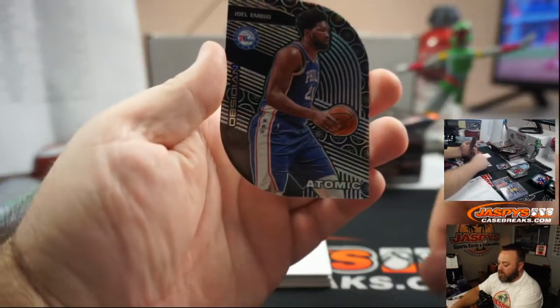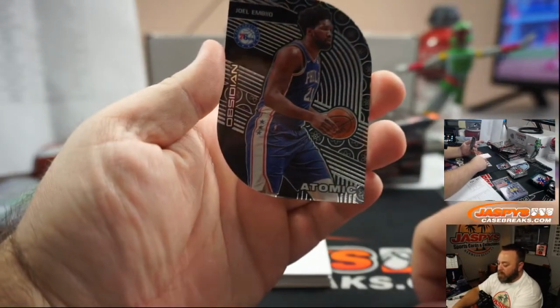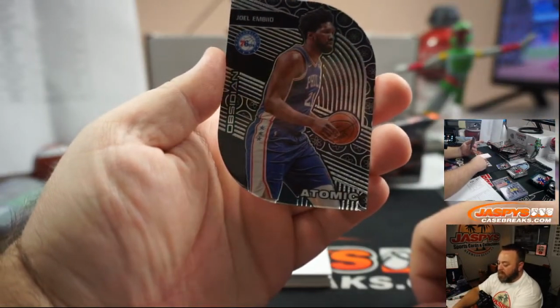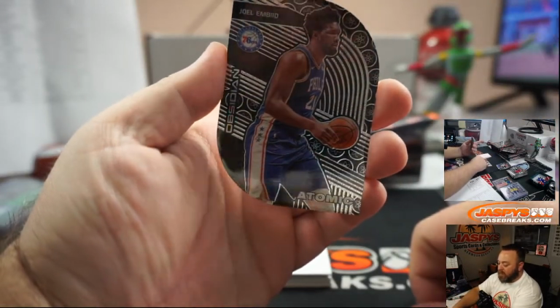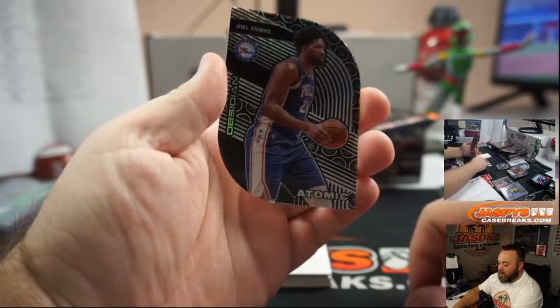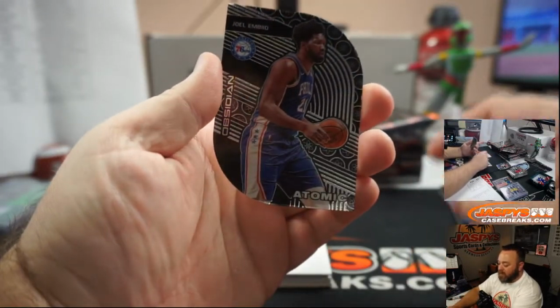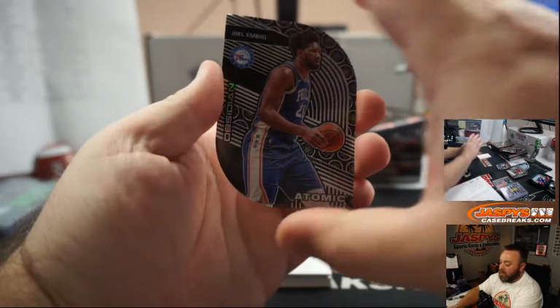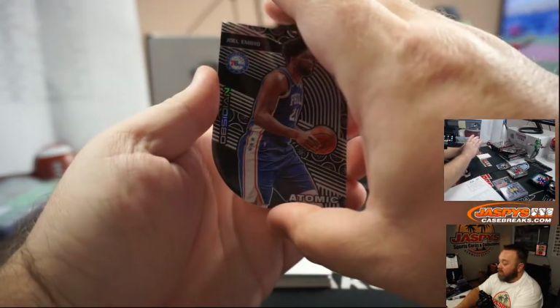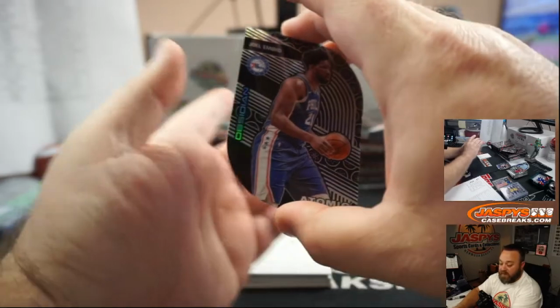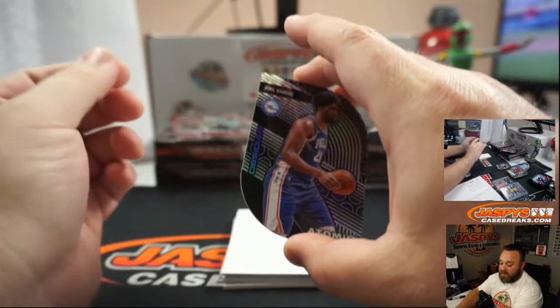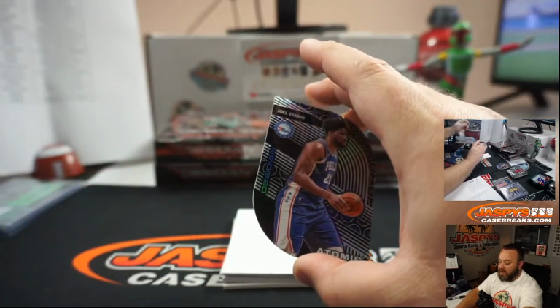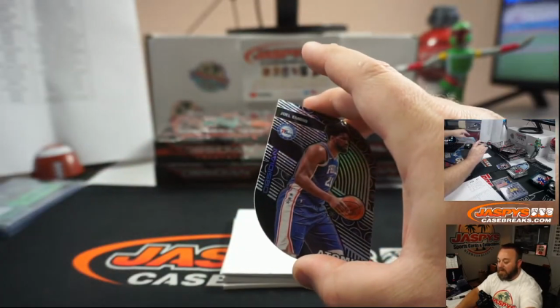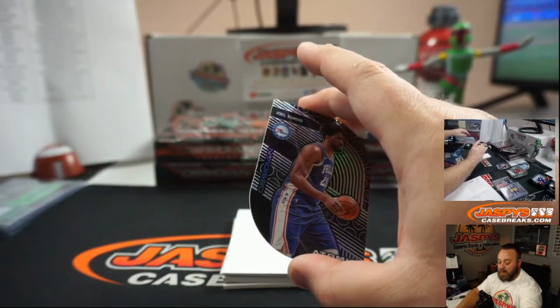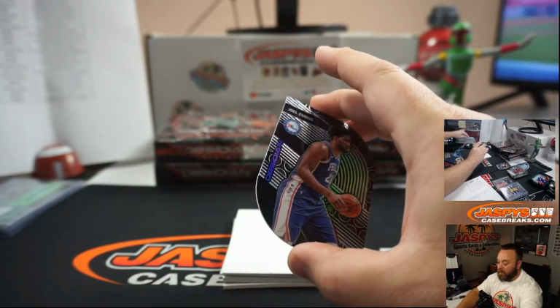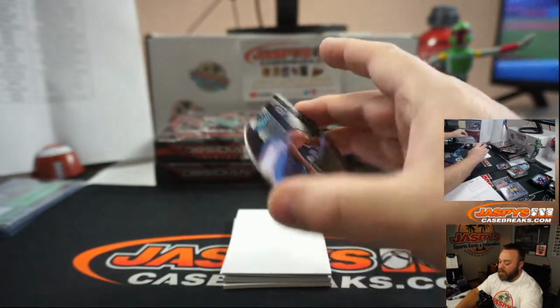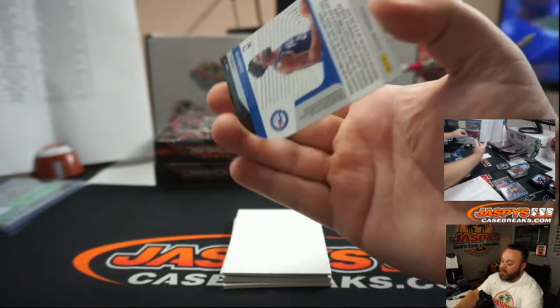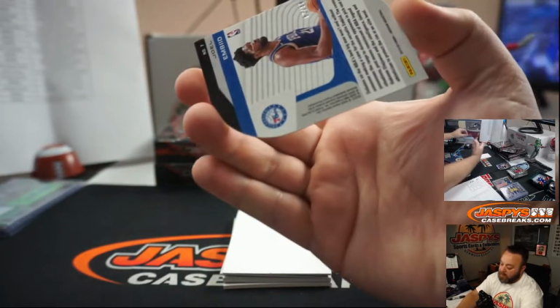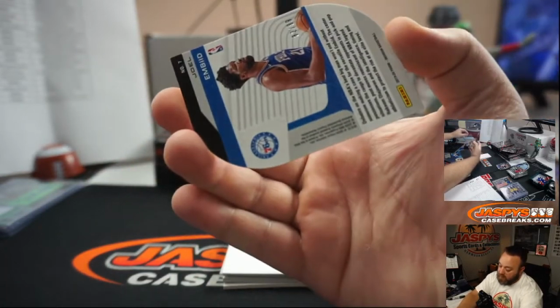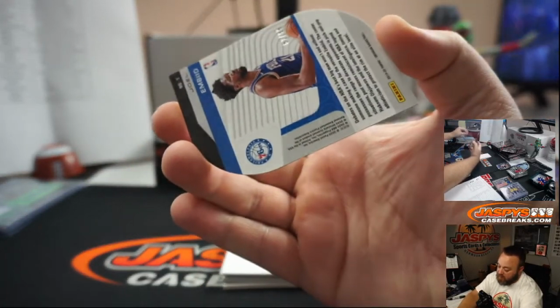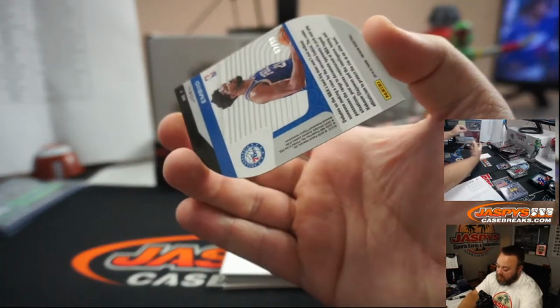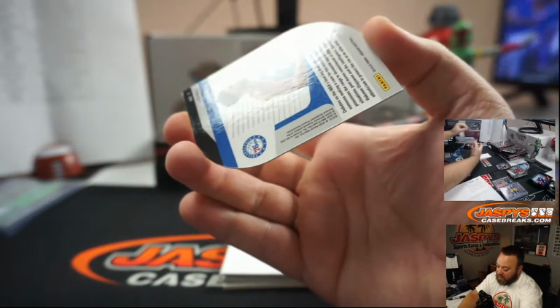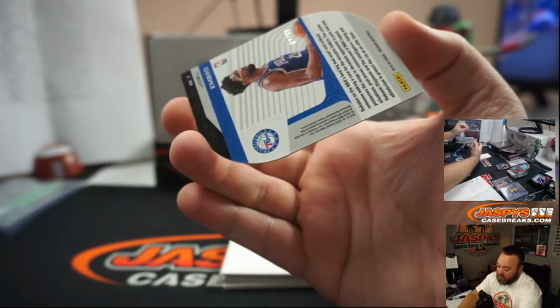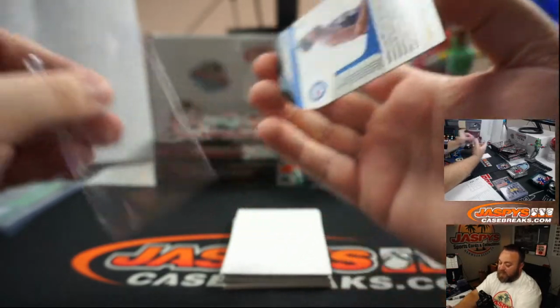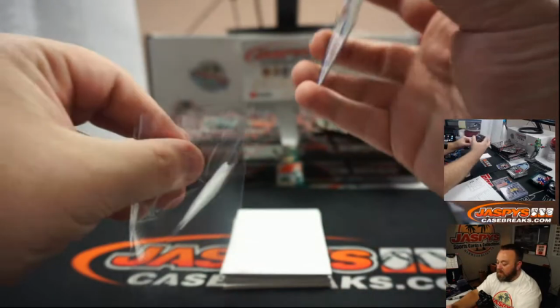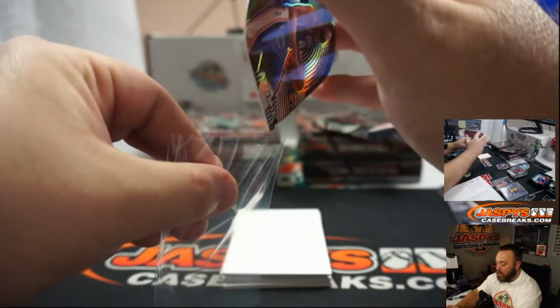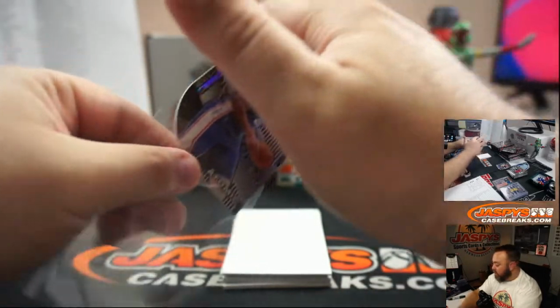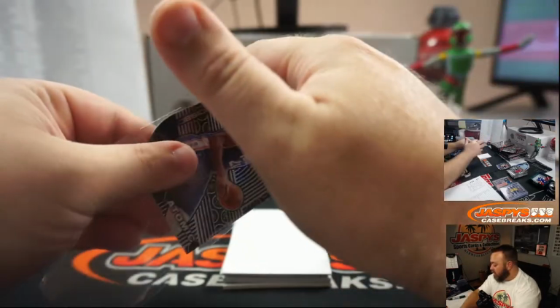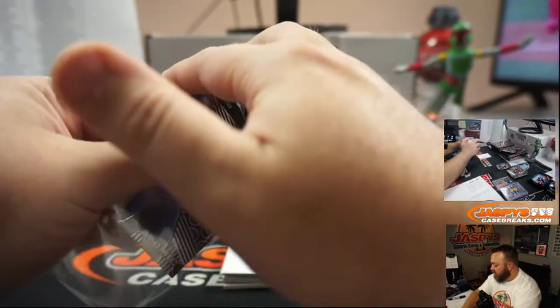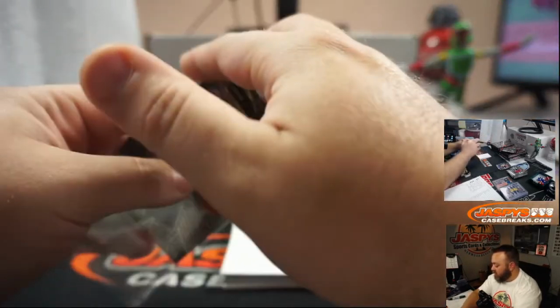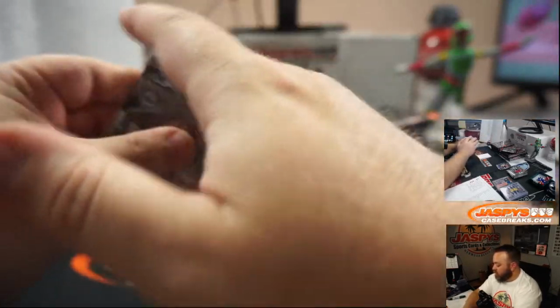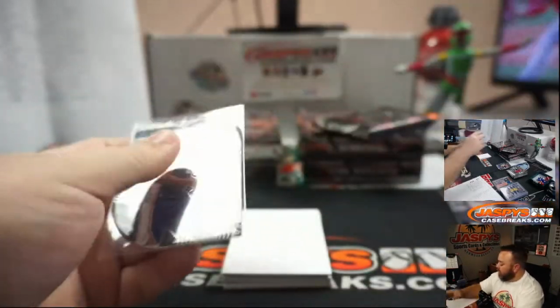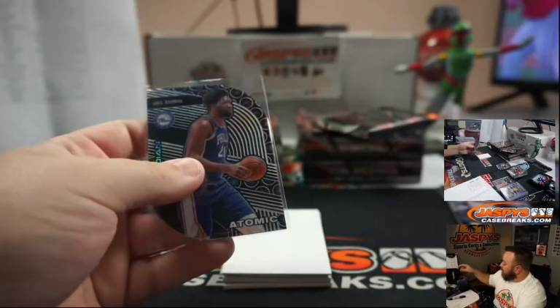Joel Embiid, Atomic, for the 76ers — random number block. That is numbered 82 of 99, and that'll be going to Roman Cuiano.